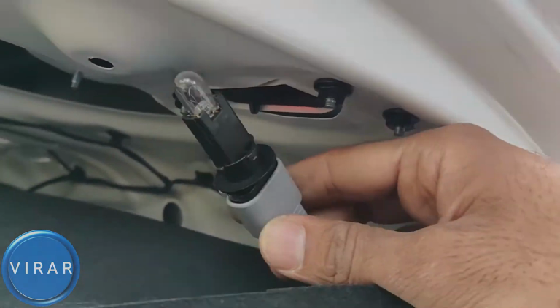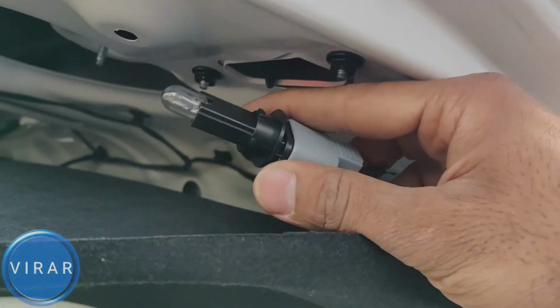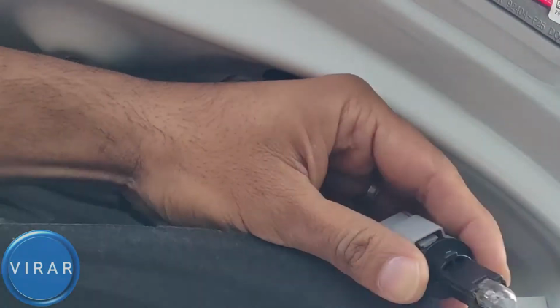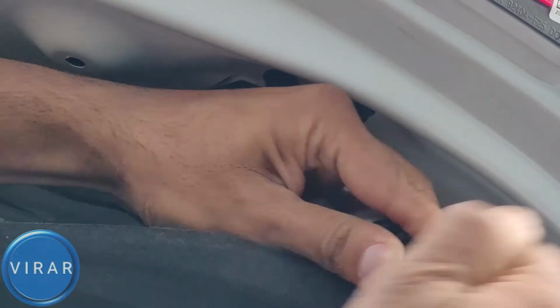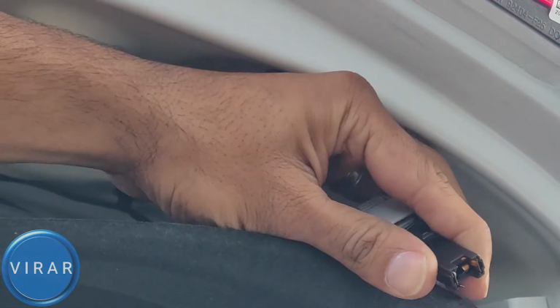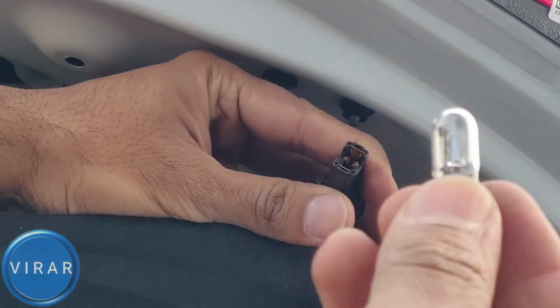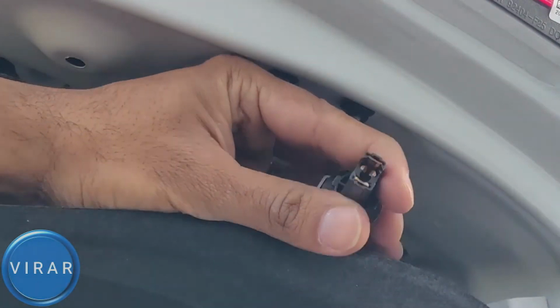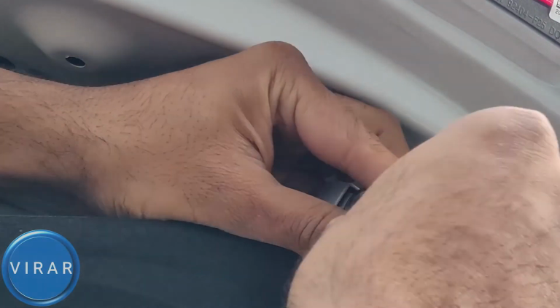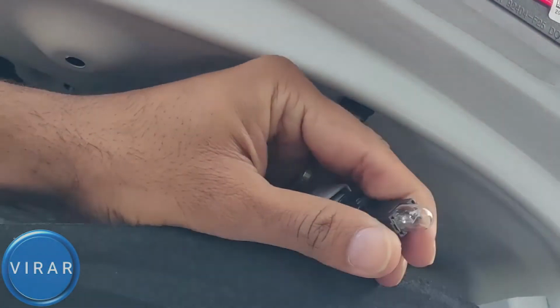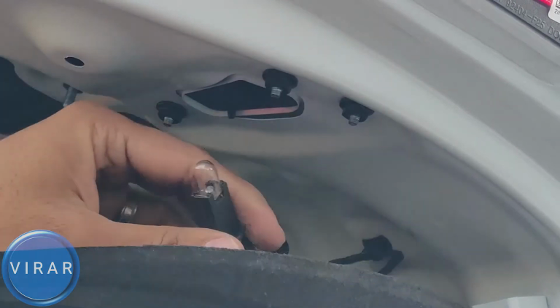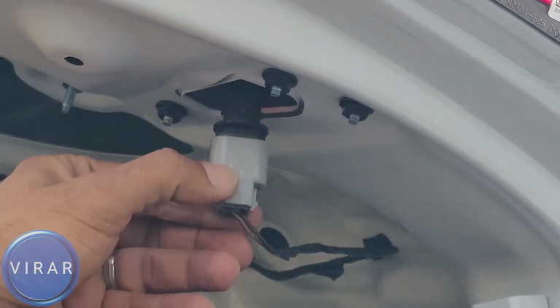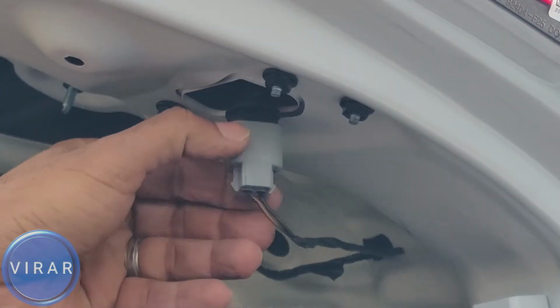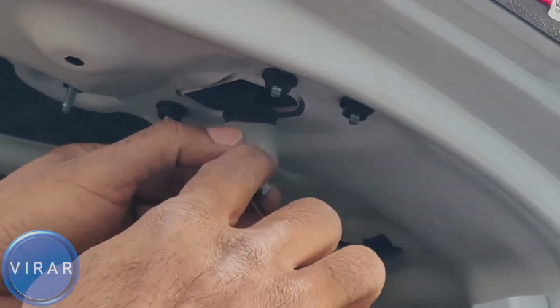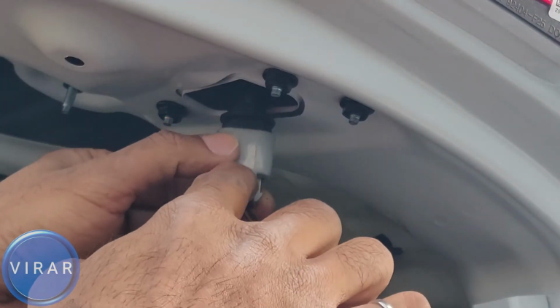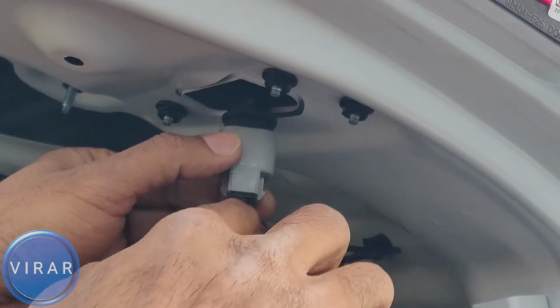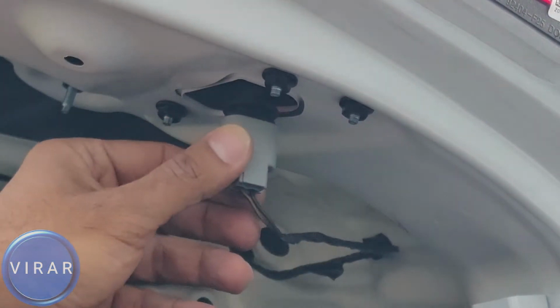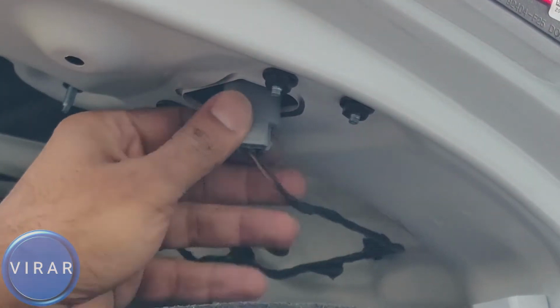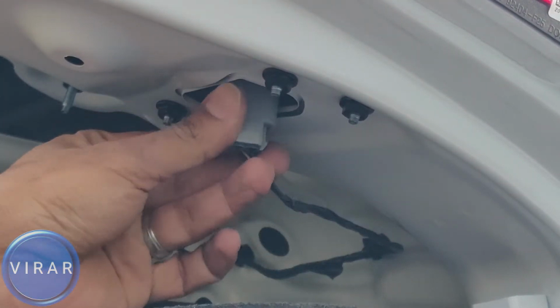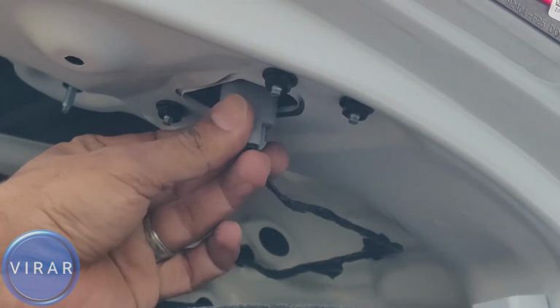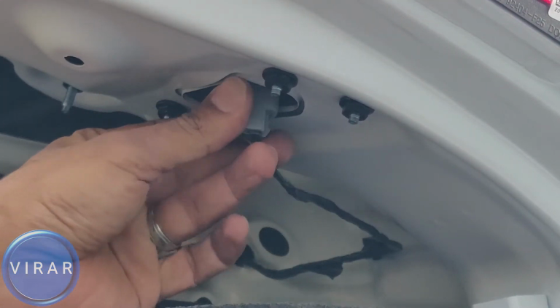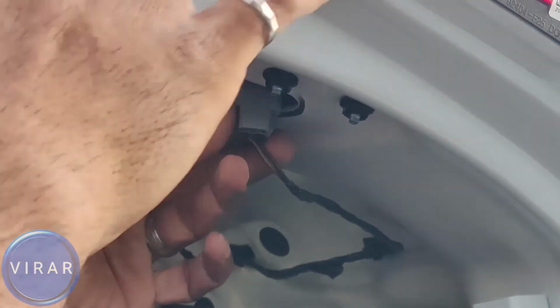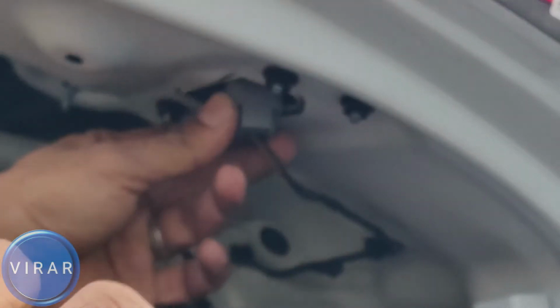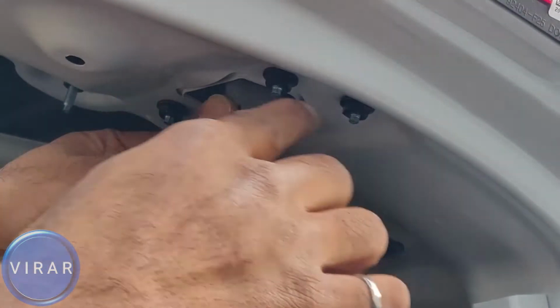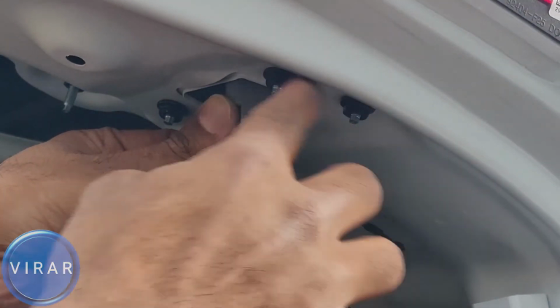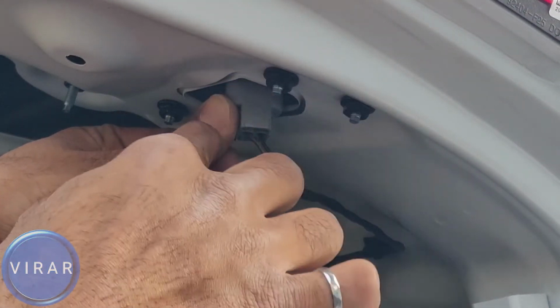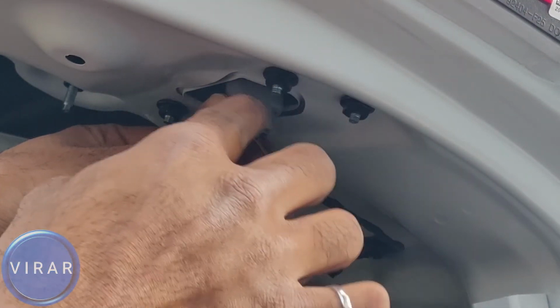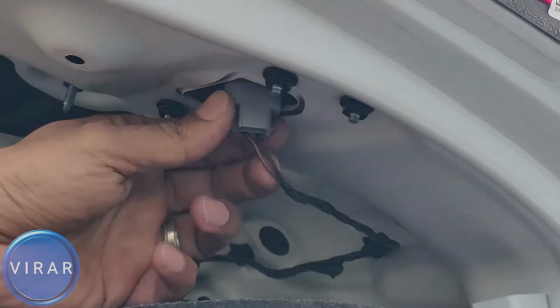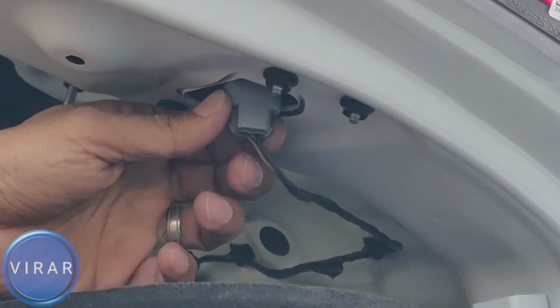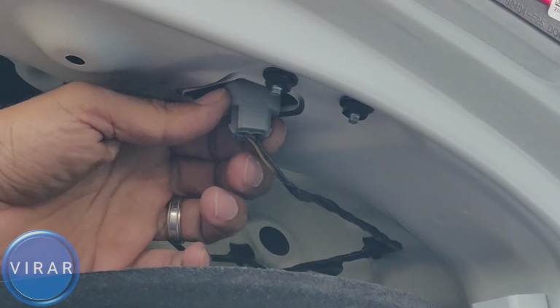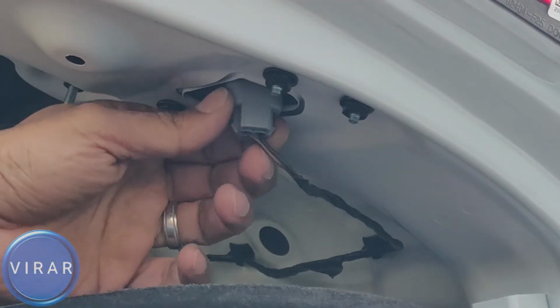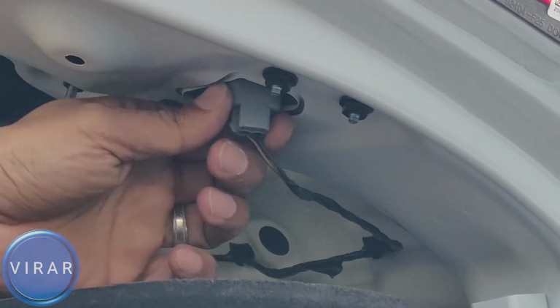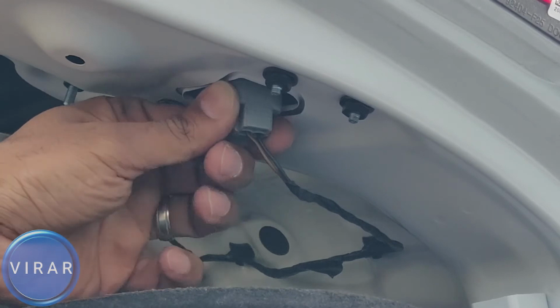Peel the cover back, twist the bulb holder, and out the bulb comes. Exact same process, same bulb. When you're putting the bulb holder back in, keep an eye out on the ridge part right there — see where it is in relation to the two nuts there. That's where the bulb holder sits flush, then twist it right and you're done.